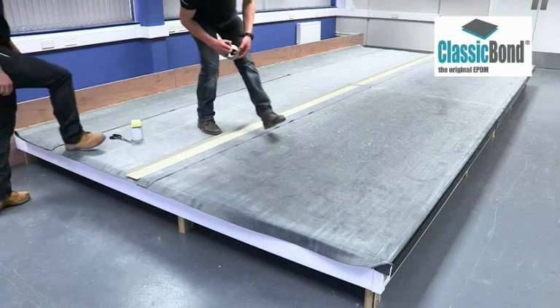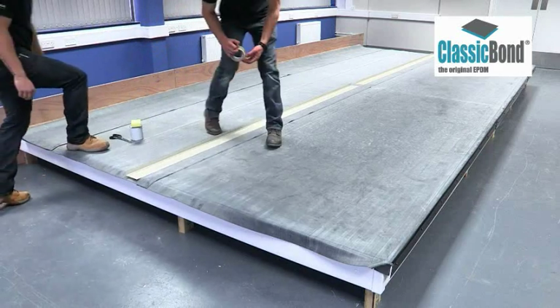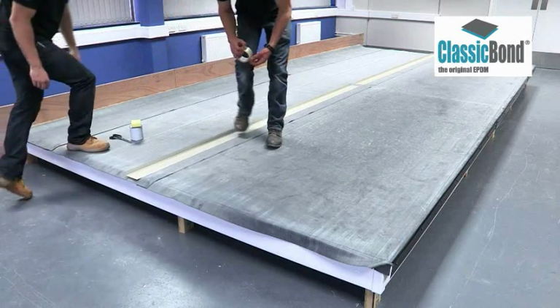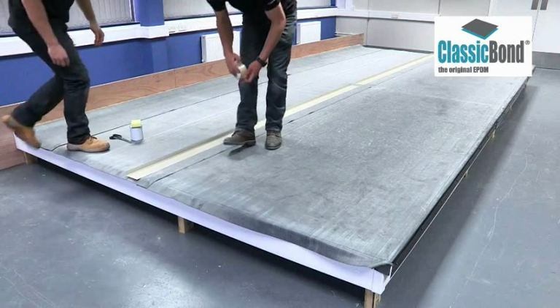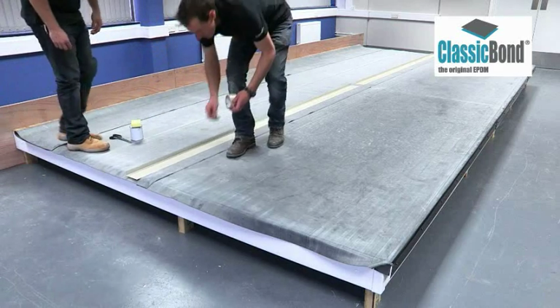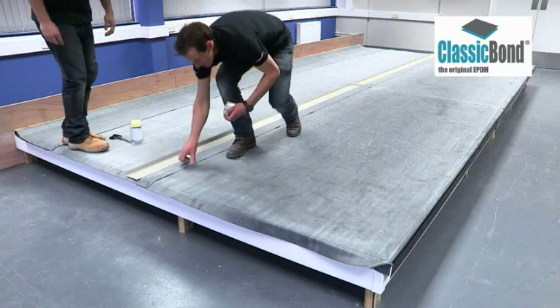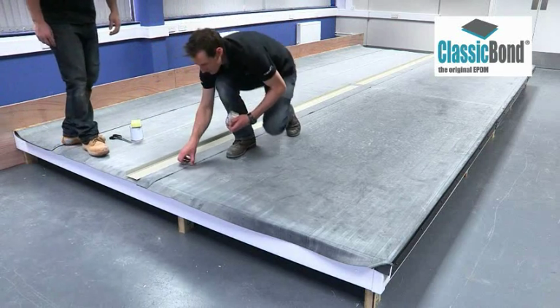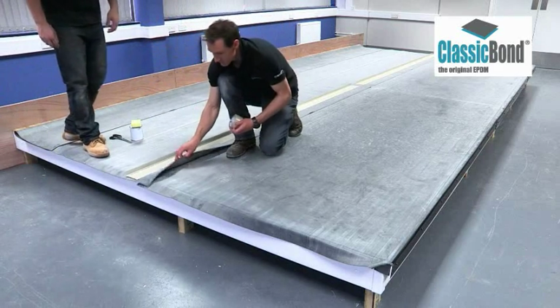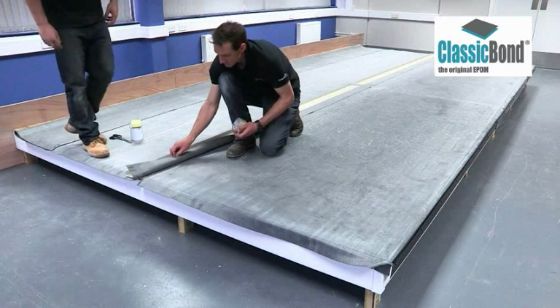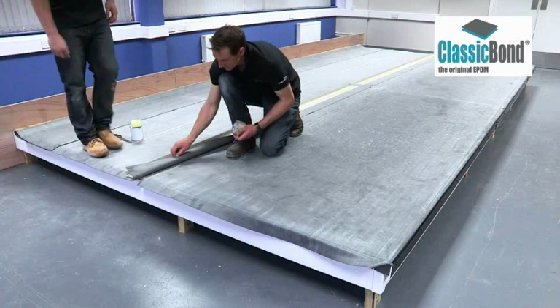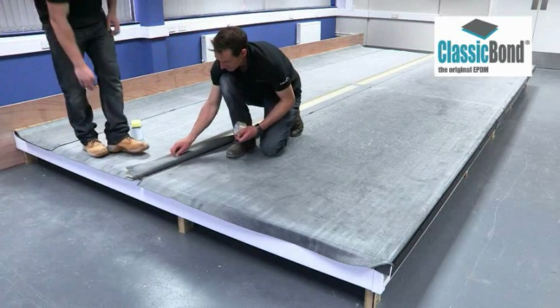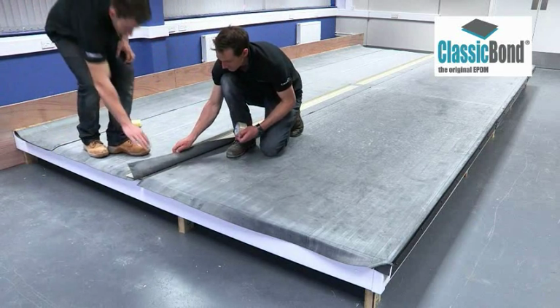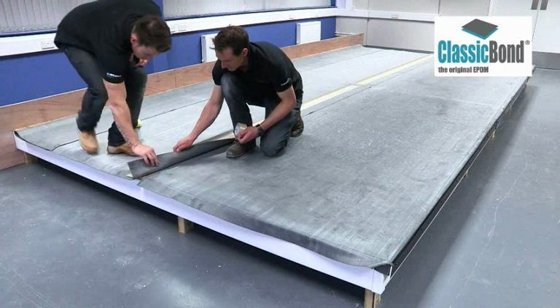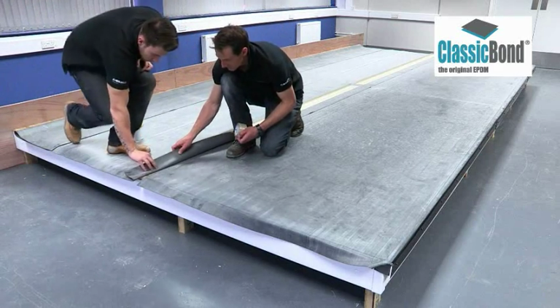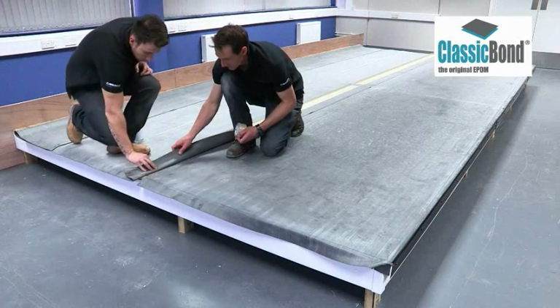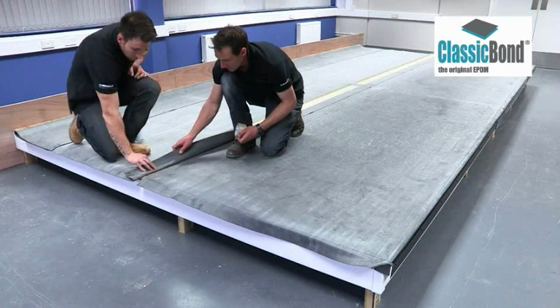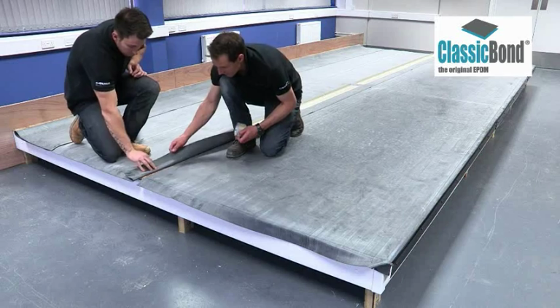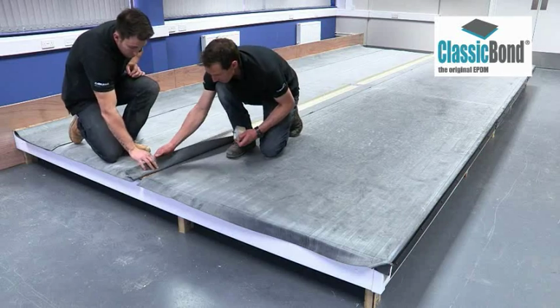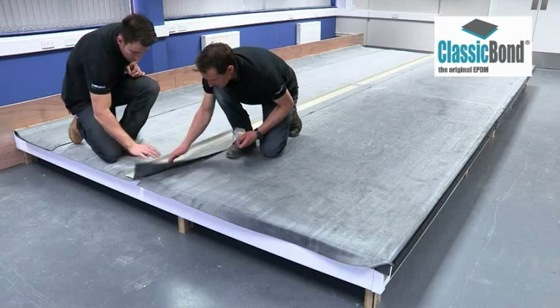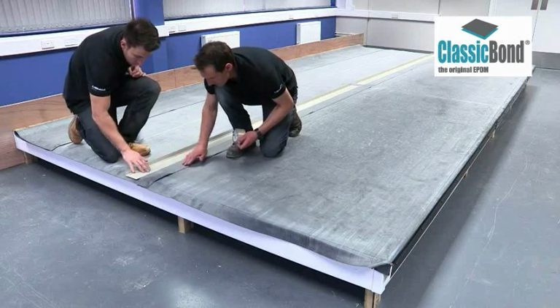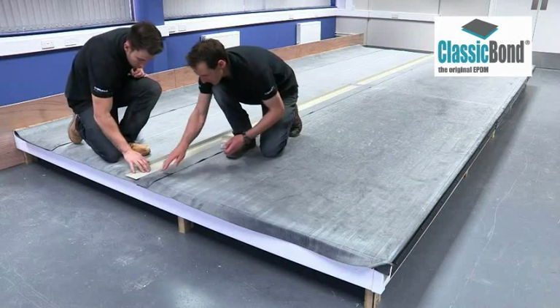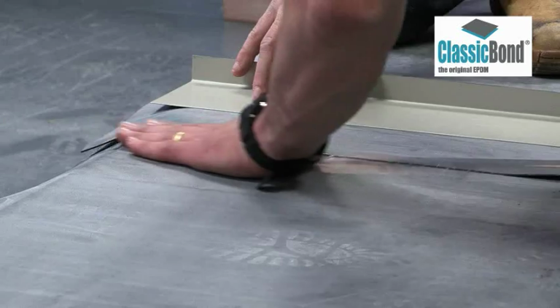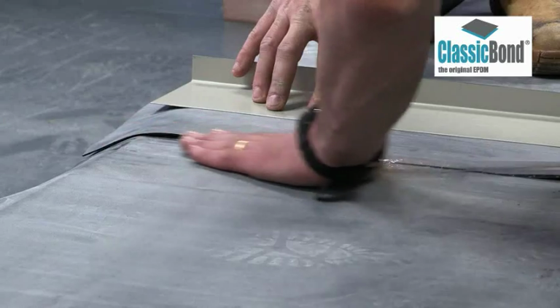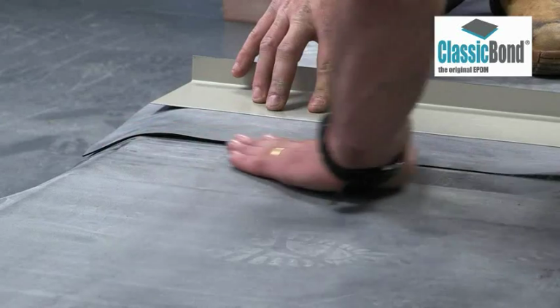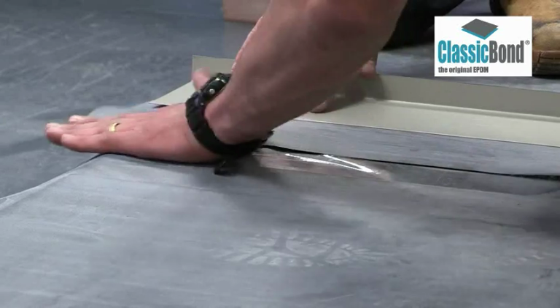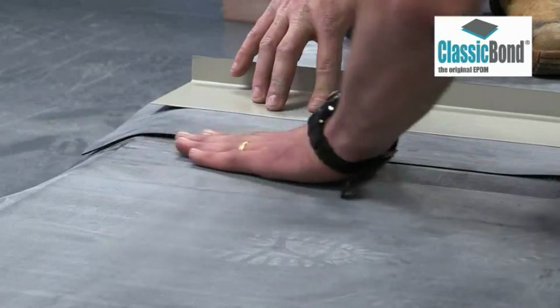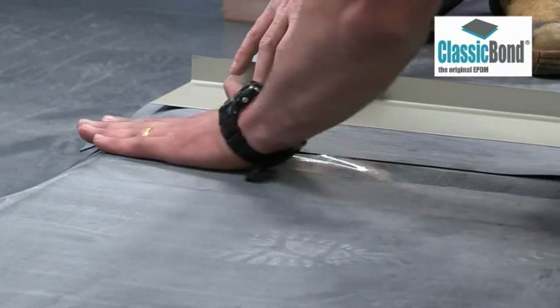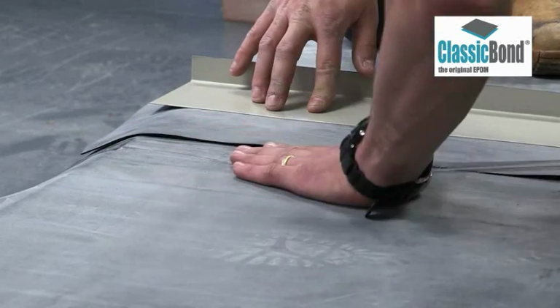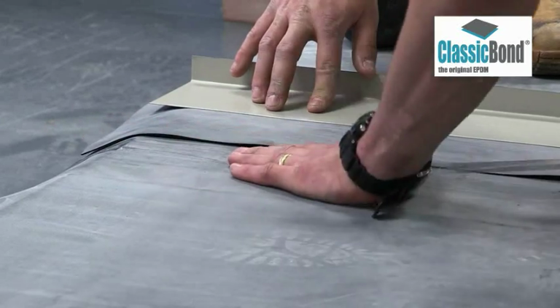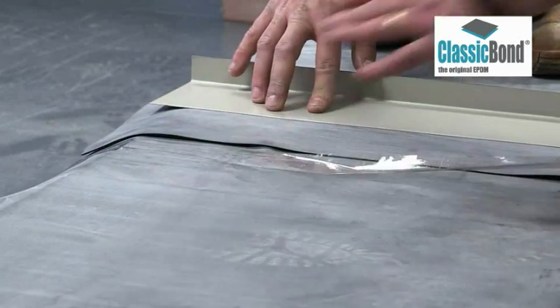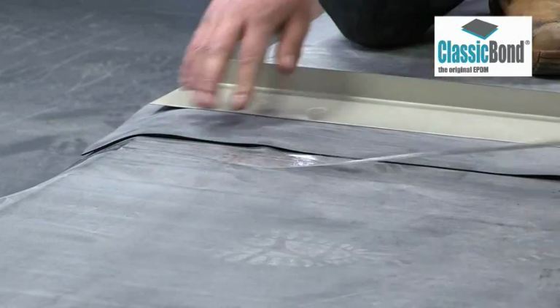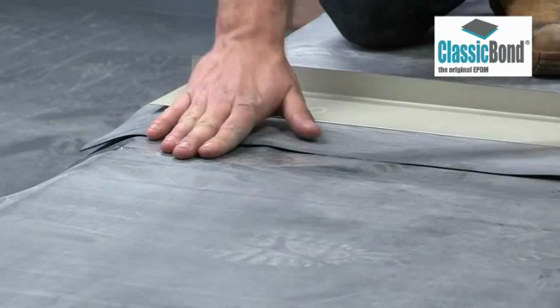Lay out the membrane and allow it to relax prior to adhering it. Typically, half an hour is sufficient, but this will vary depending on the ambient conditions.